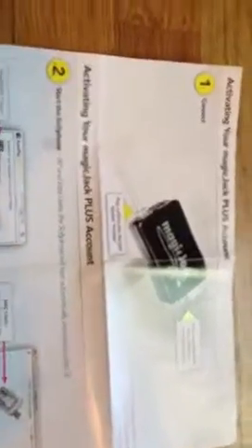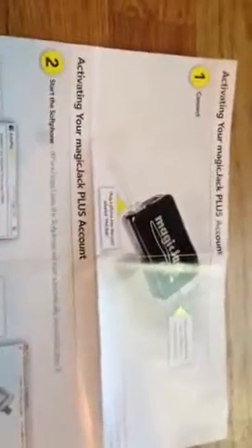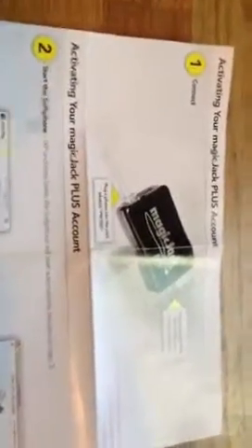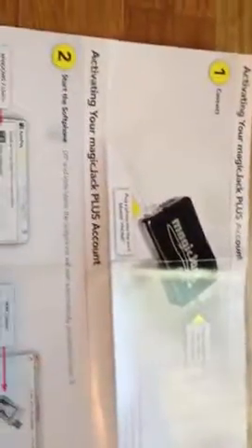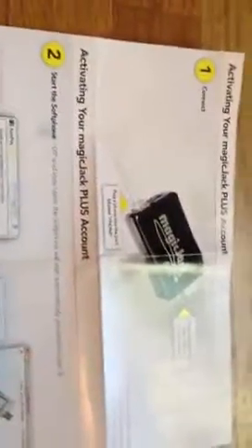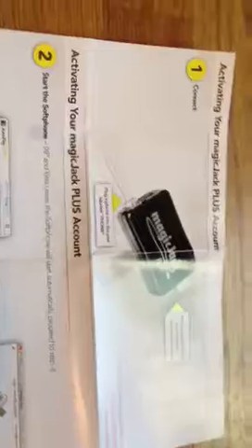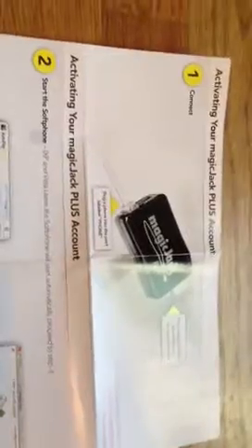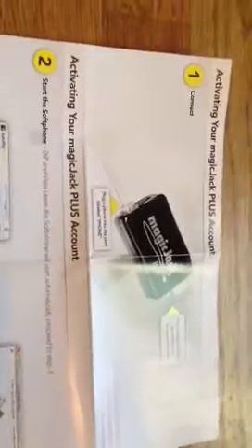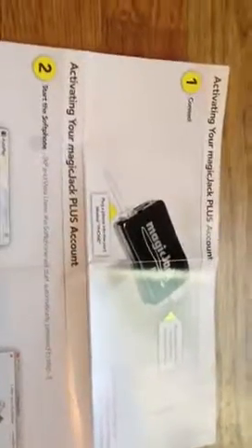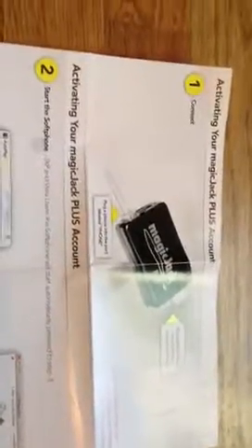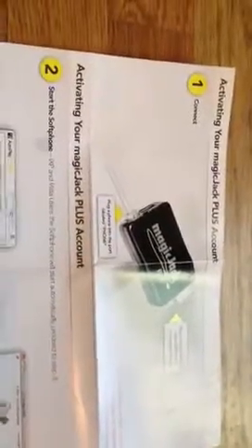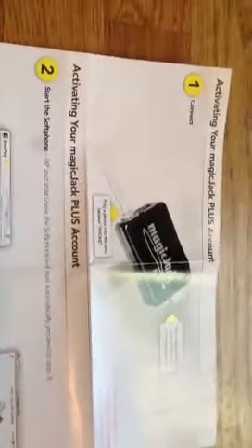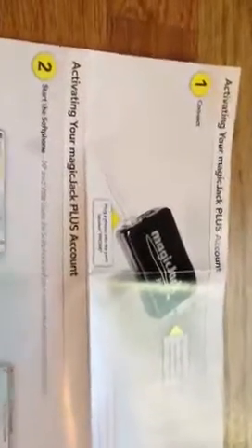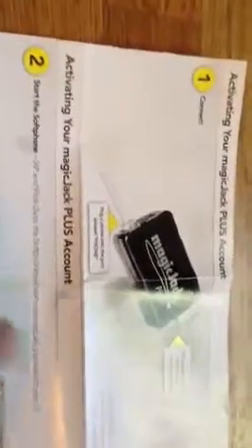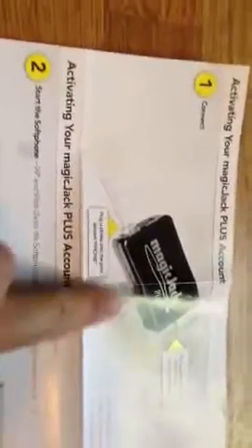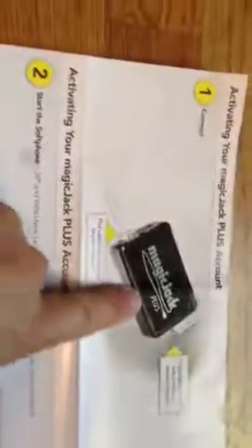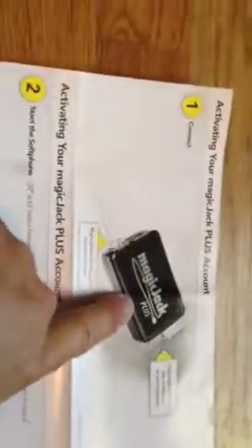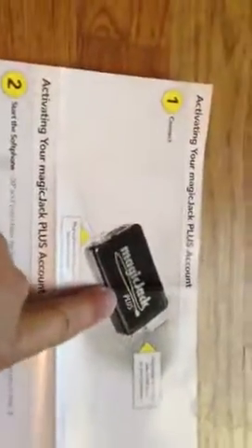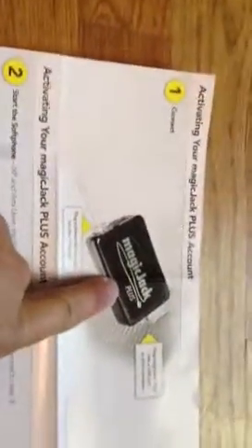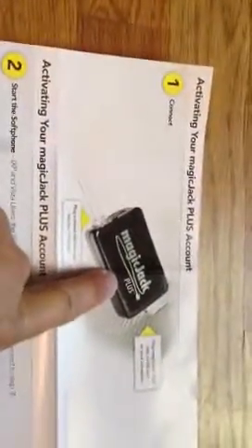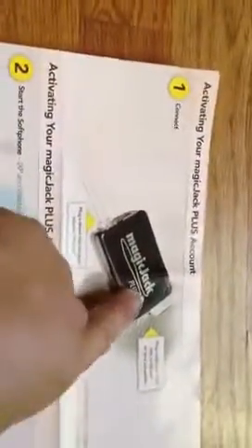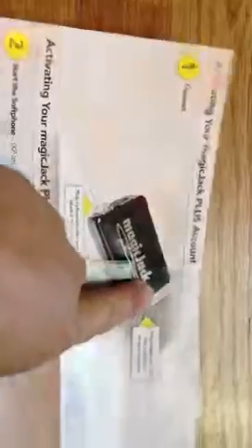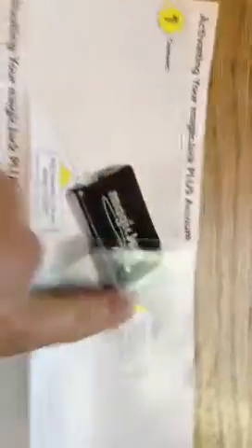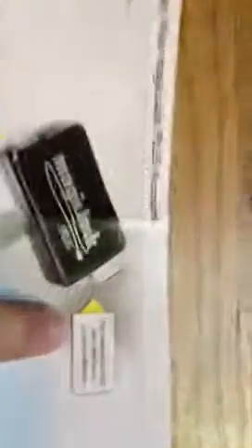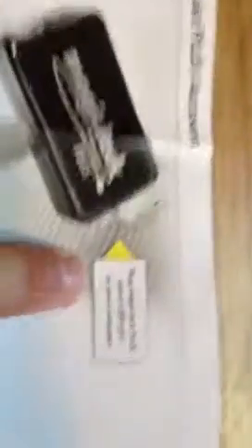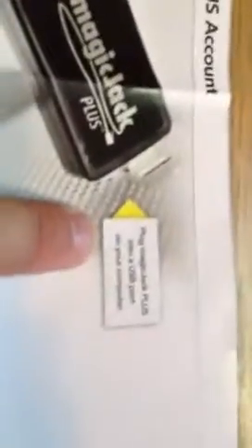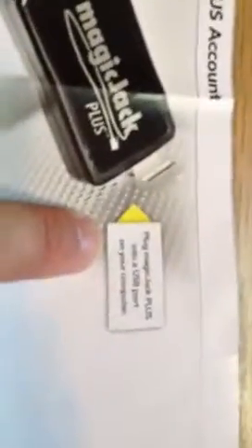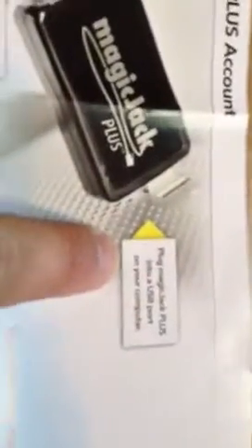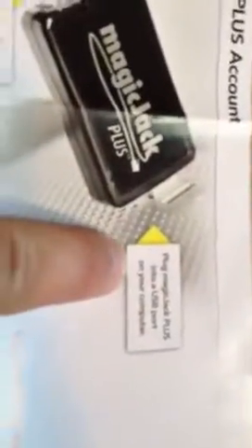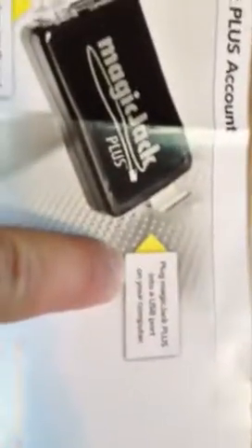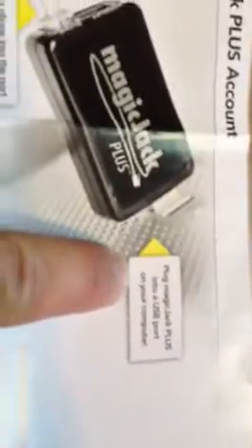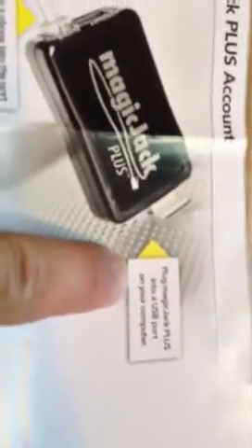Basically you unpackage it — we've got a video on the unpackaging already. Then you plug the MagicJack unit into your USB; just plug it into any USB port.